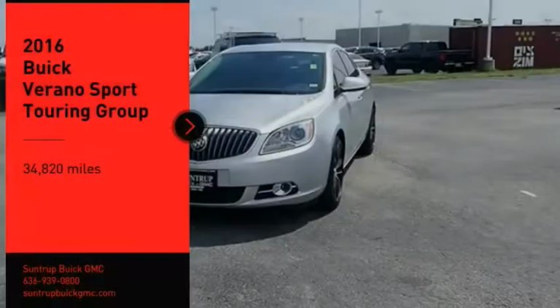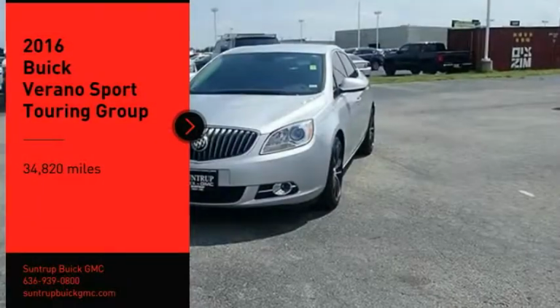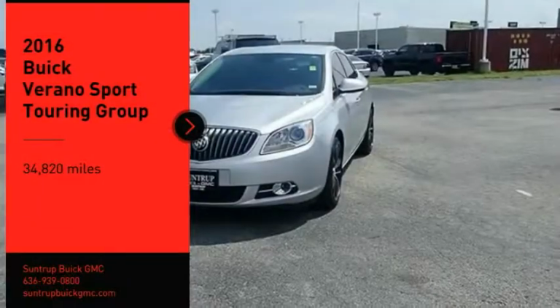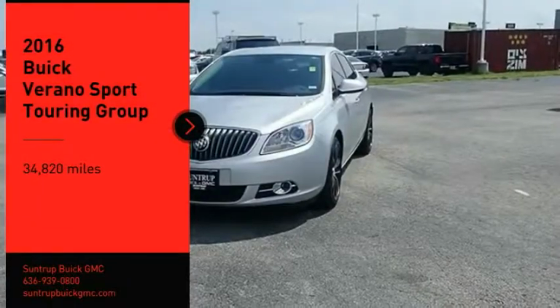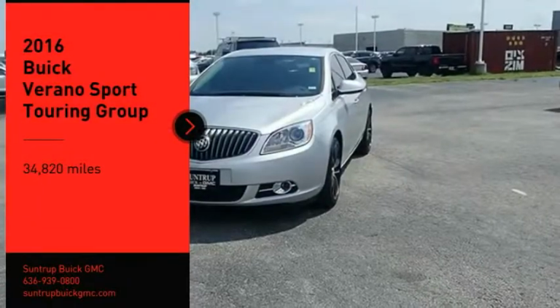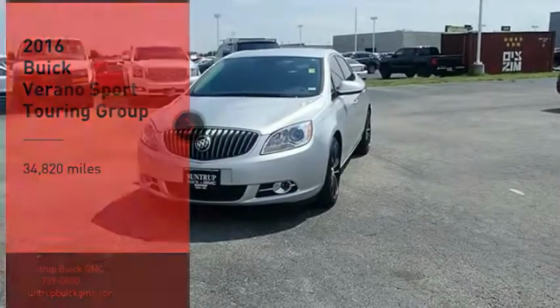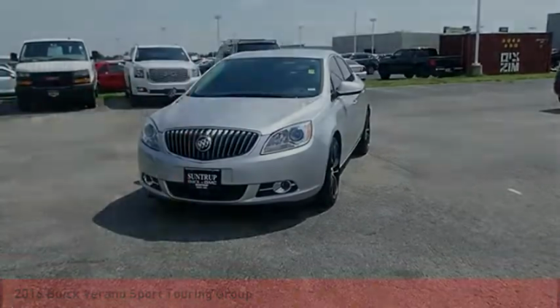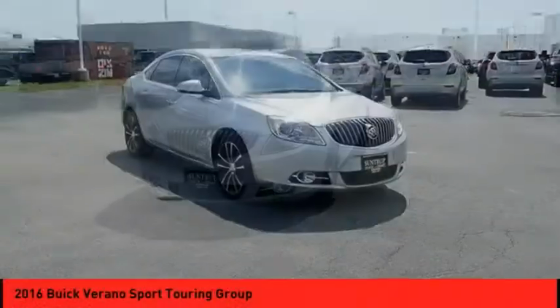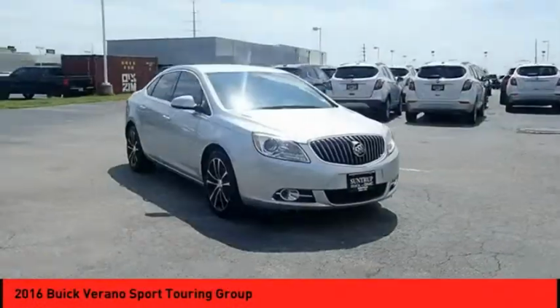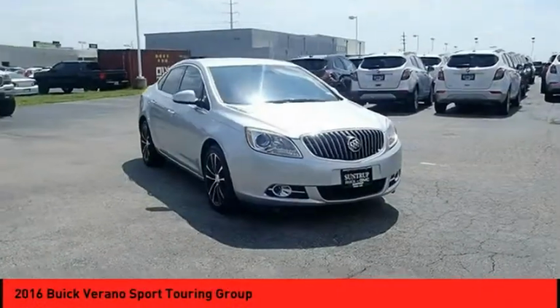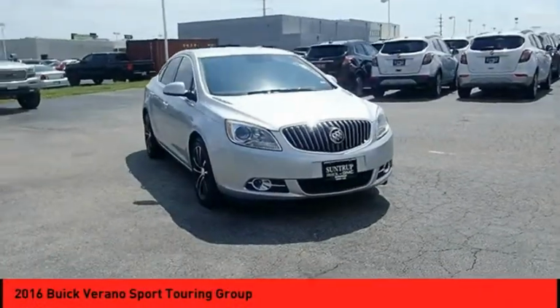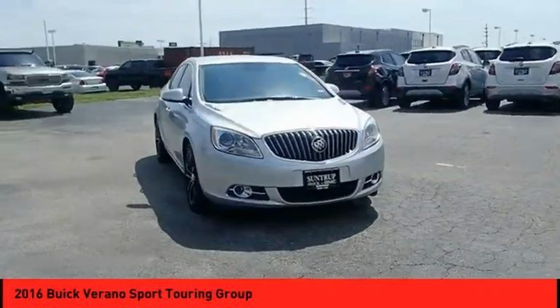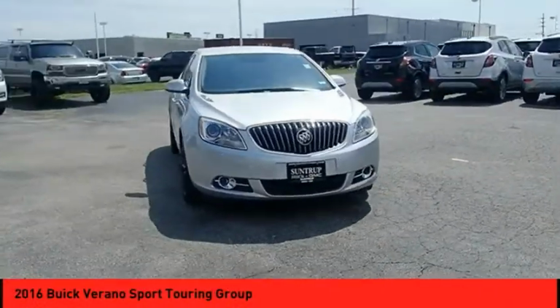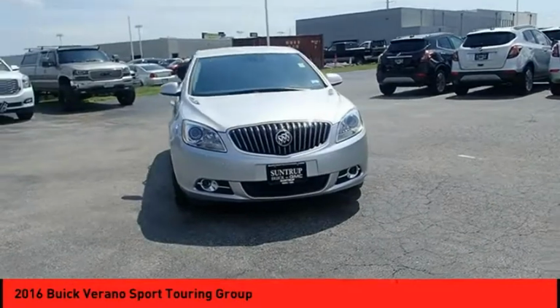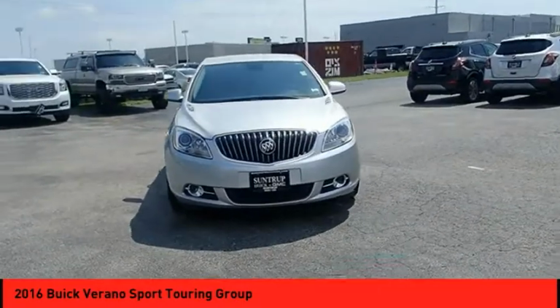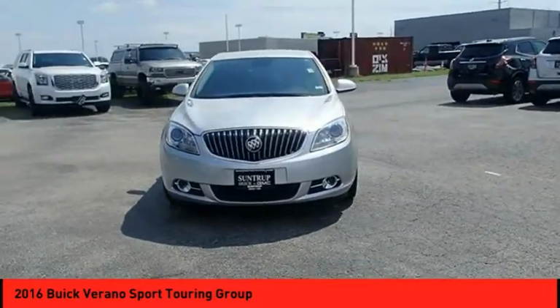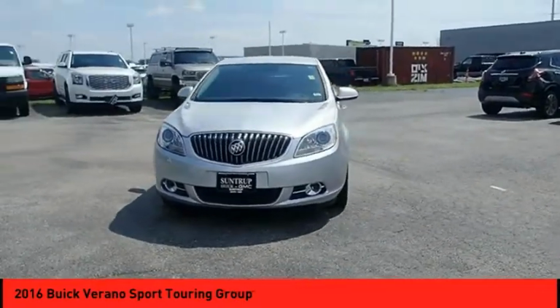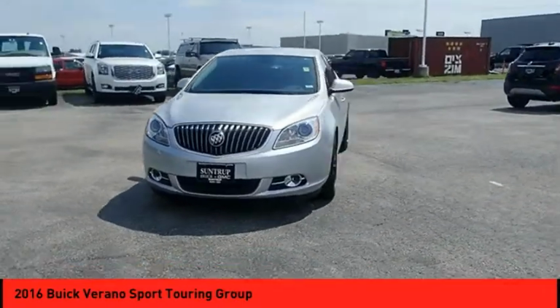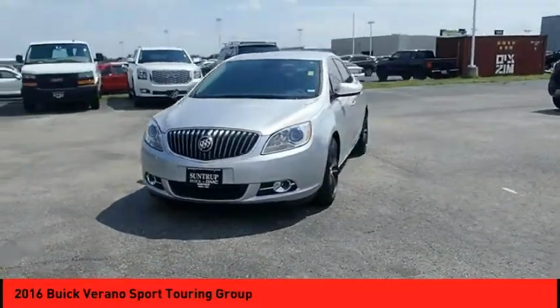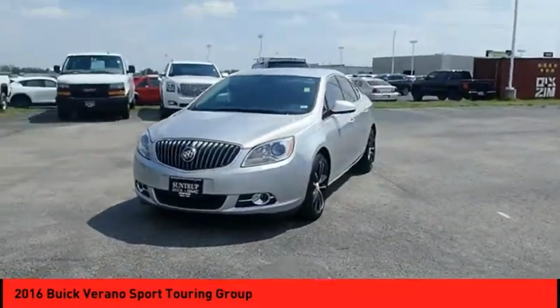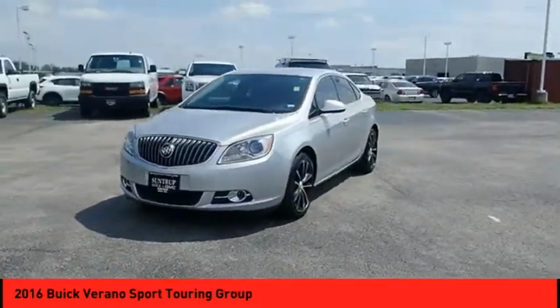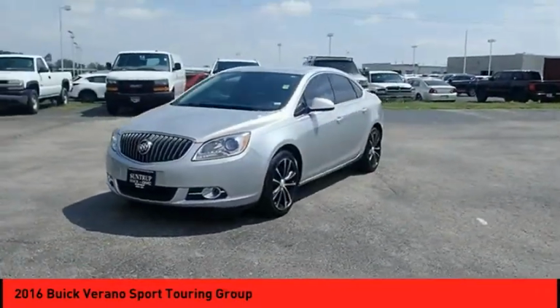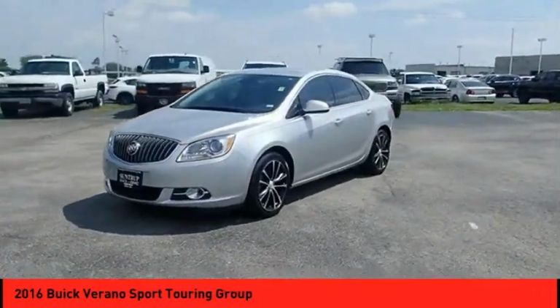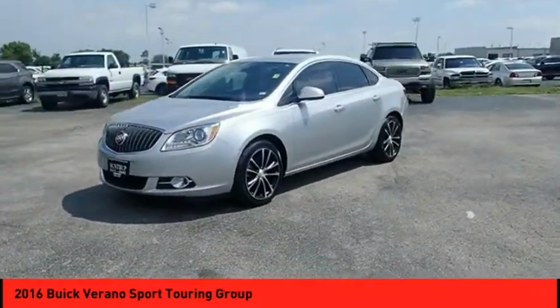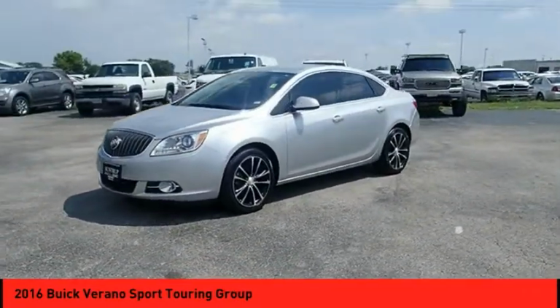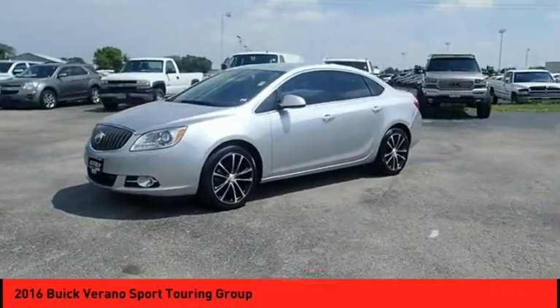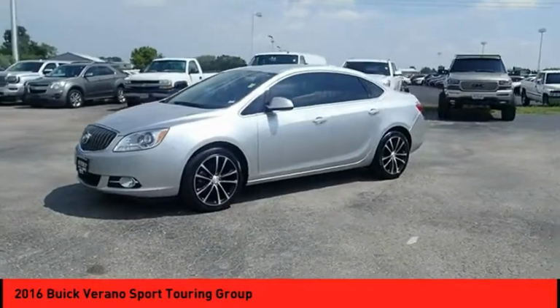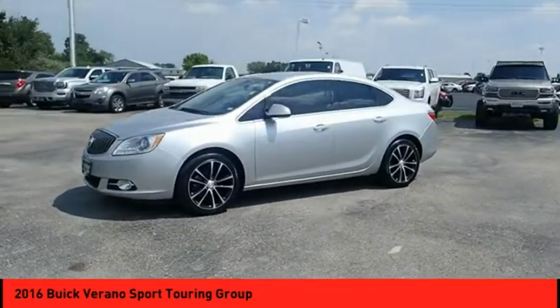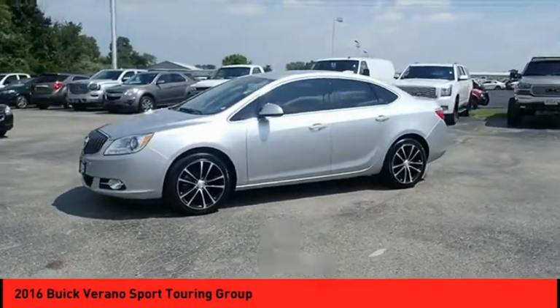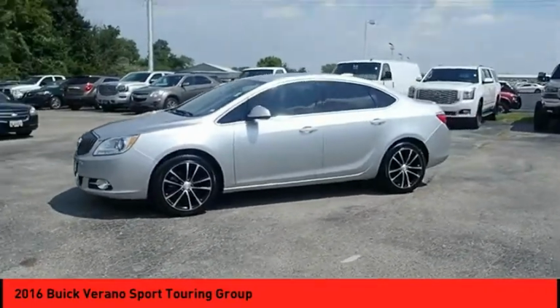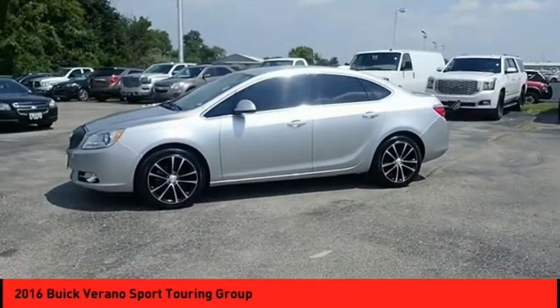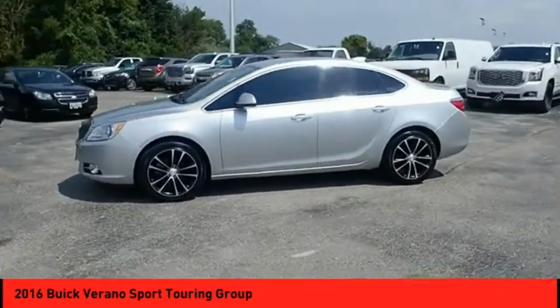Make a great choice today with the 2016 Verano. Buick Verano is a compact car built on the Delta II platform, designed and built from the ground up with the idea of it being a Buick.